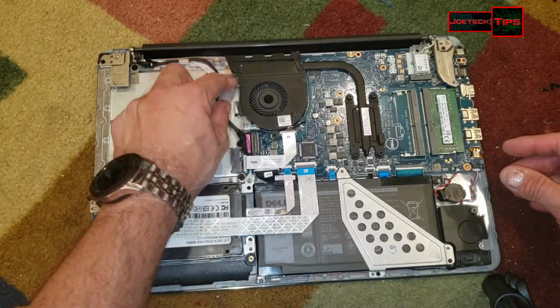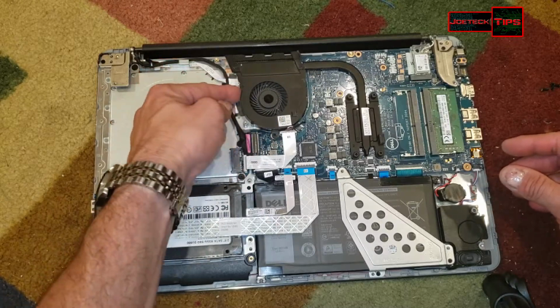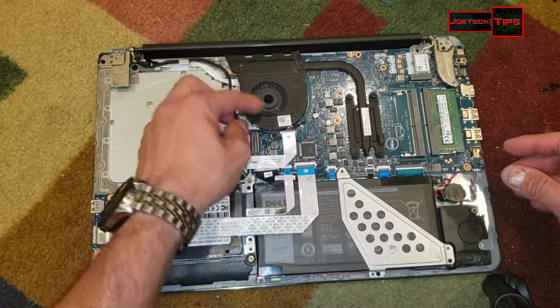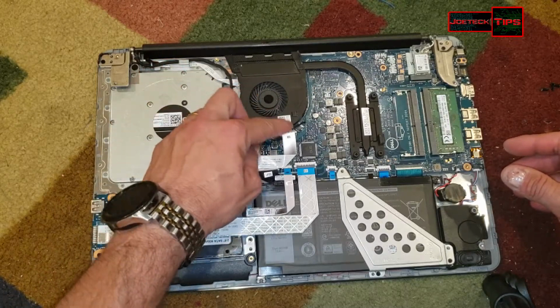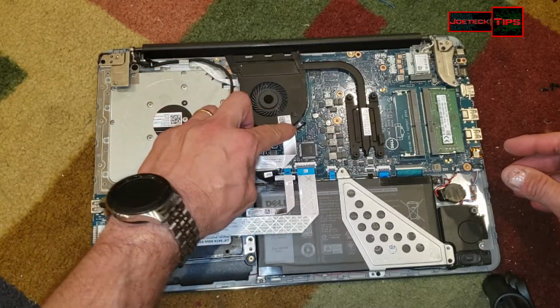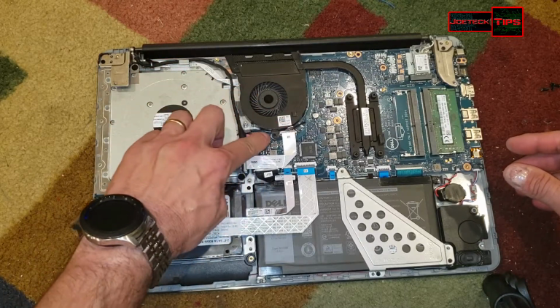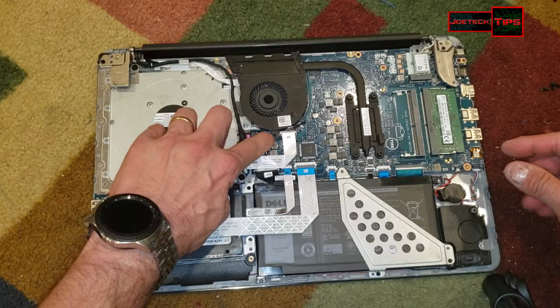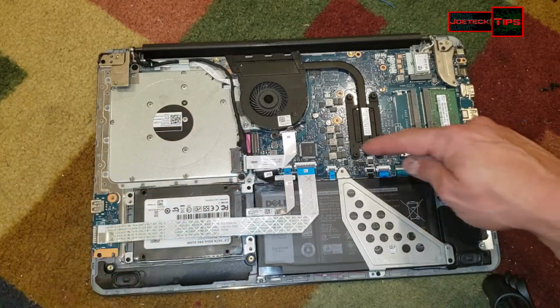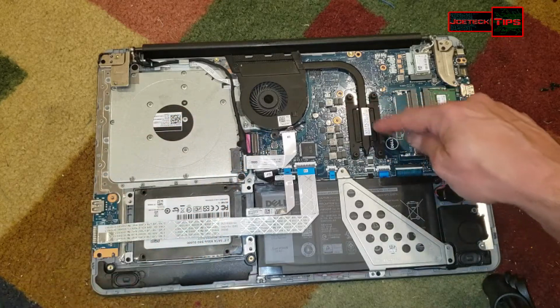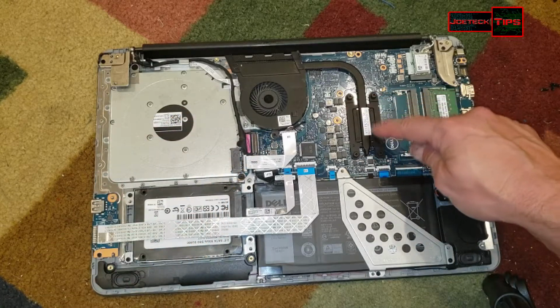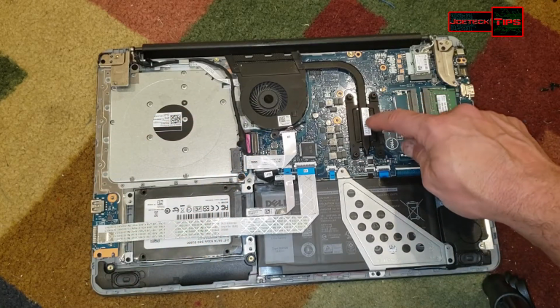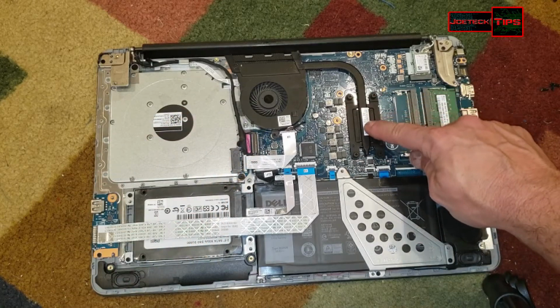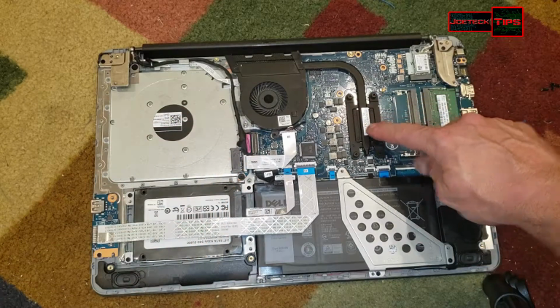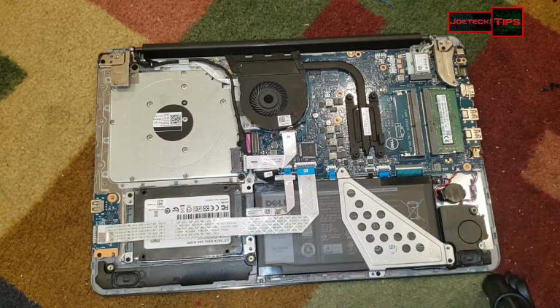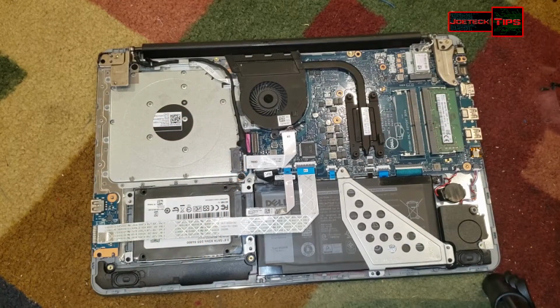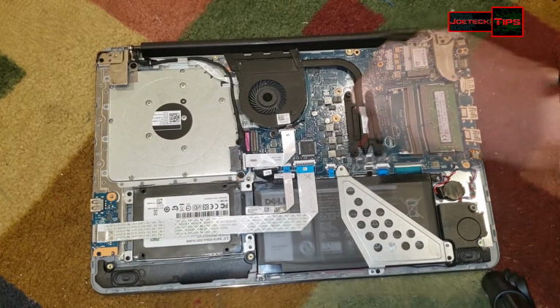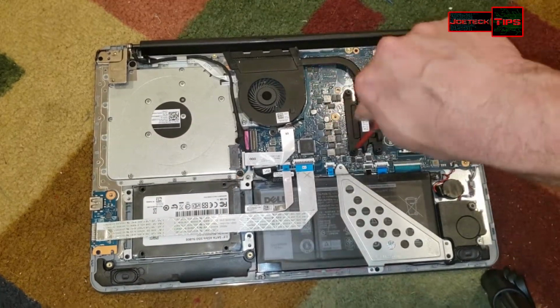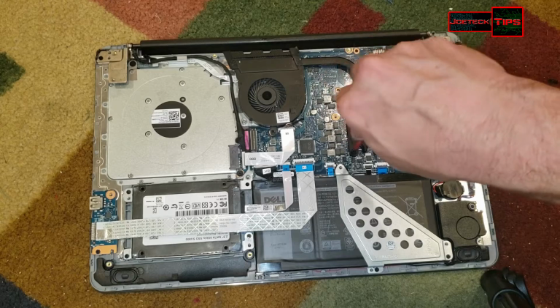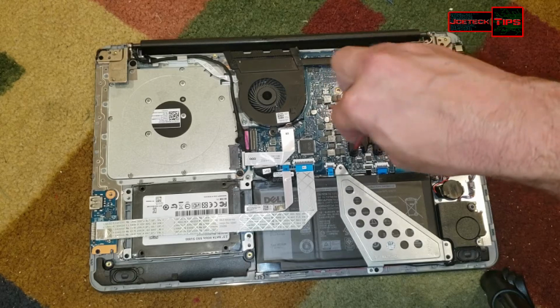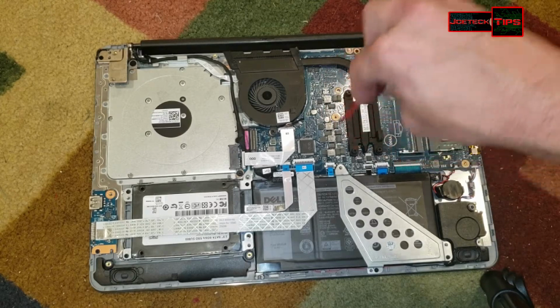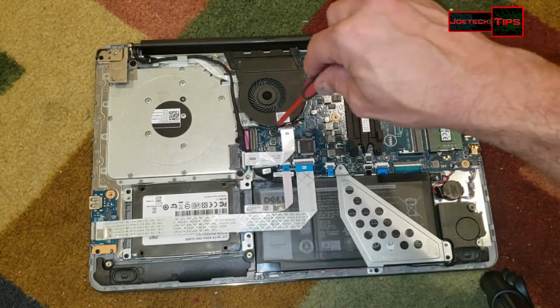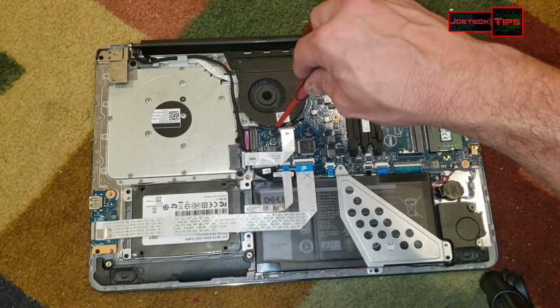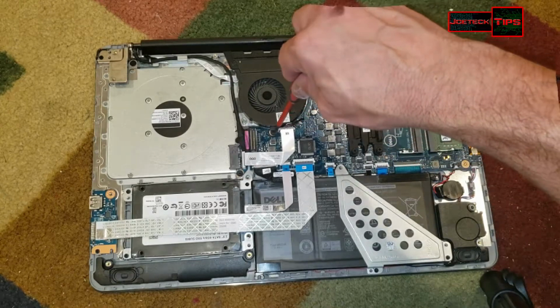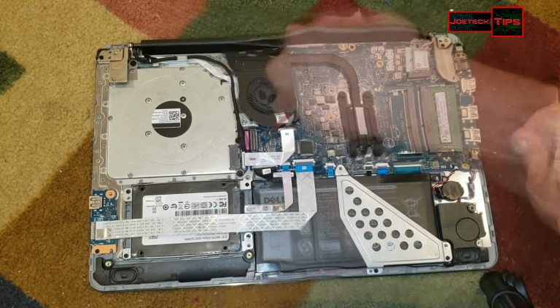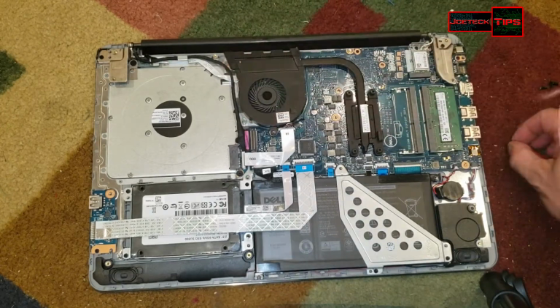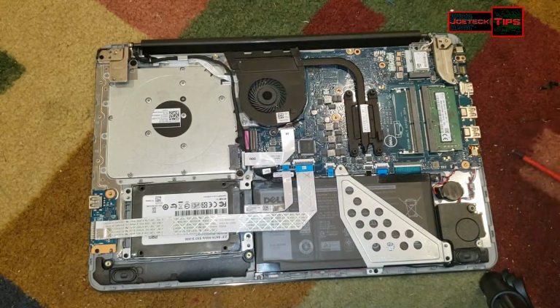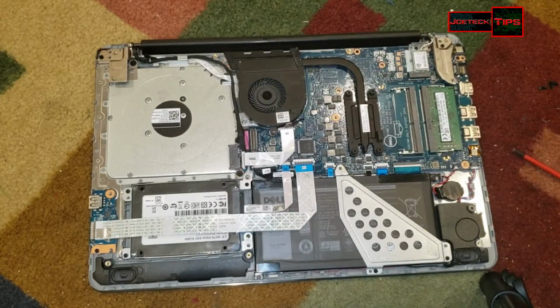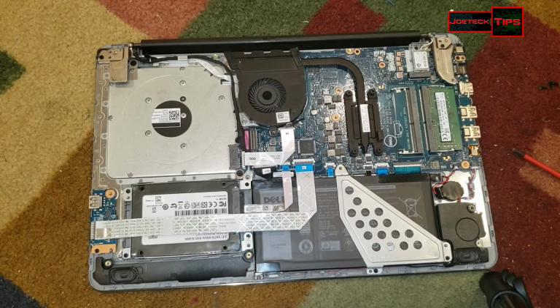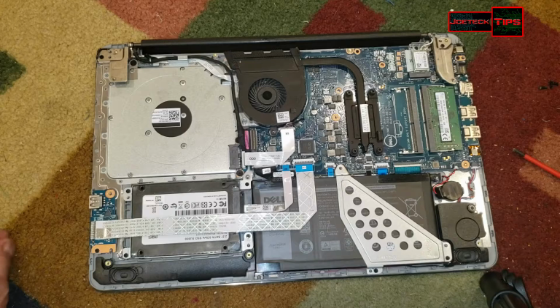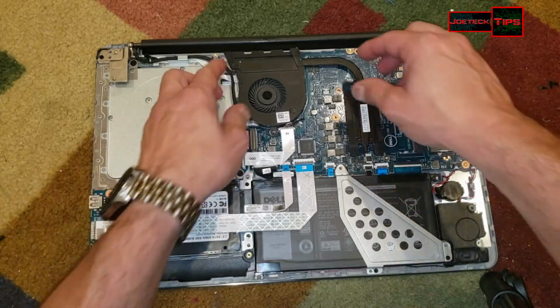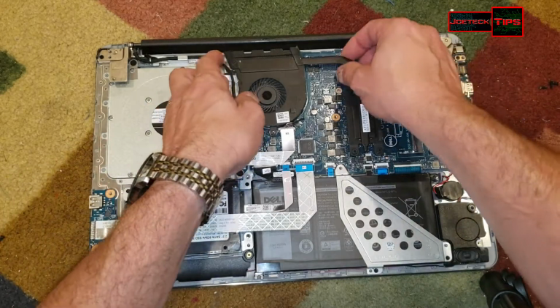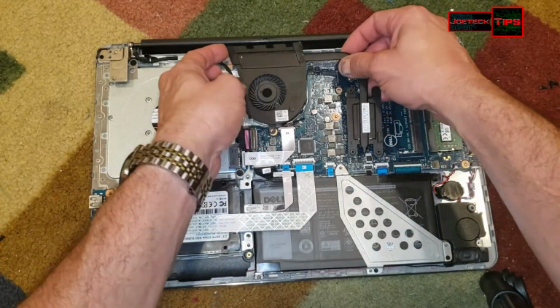The whole heat sink and fan assembly is here — we have one screw here and we have the CPU. These usually run a little warm, so we're going to check that out and pull this off.